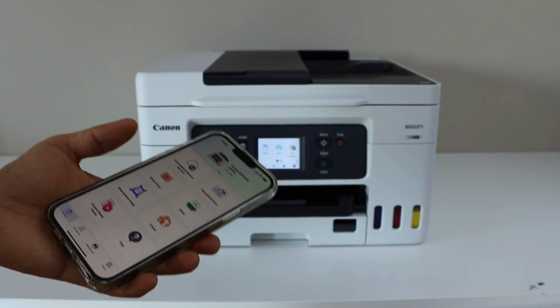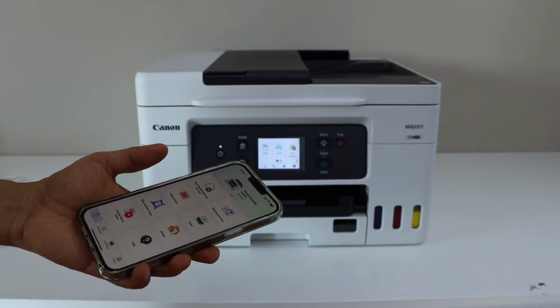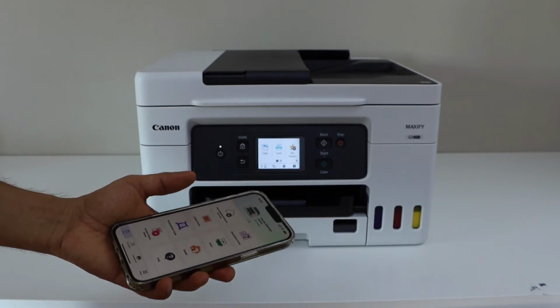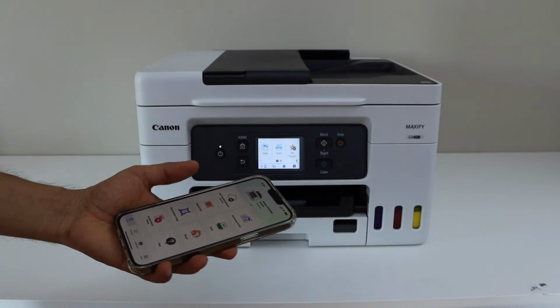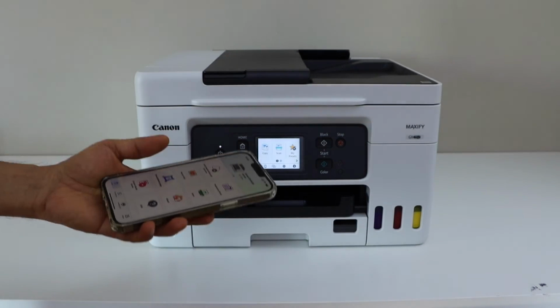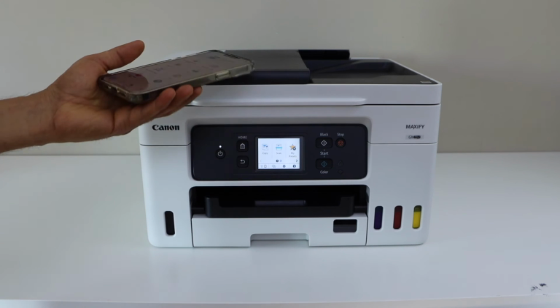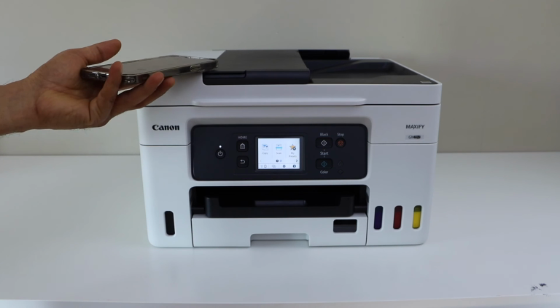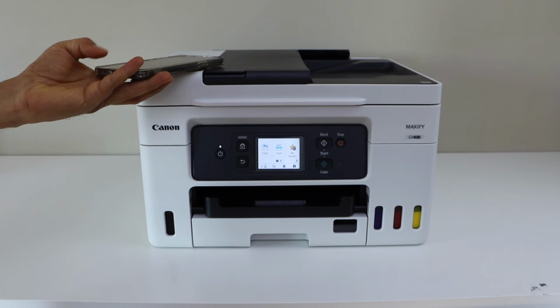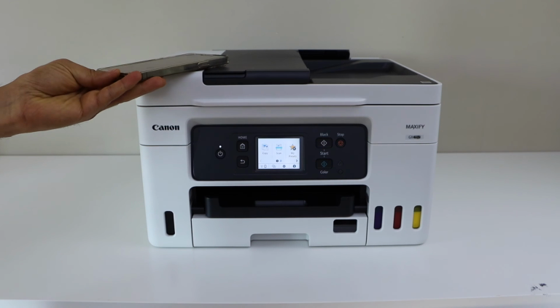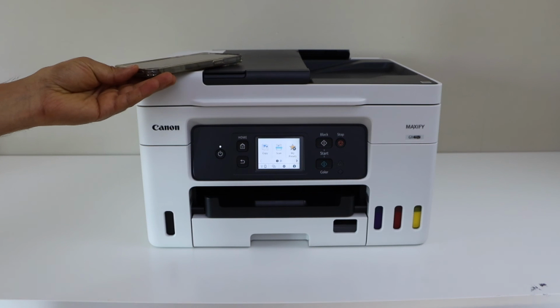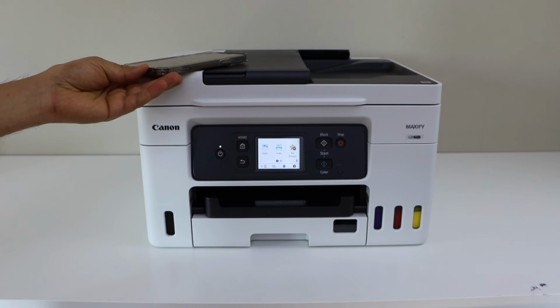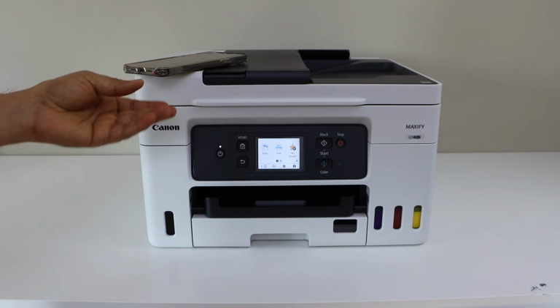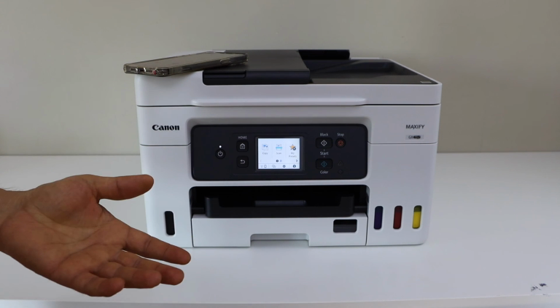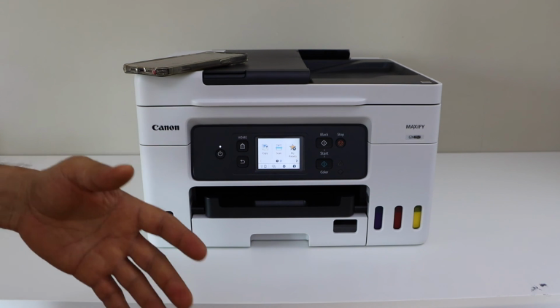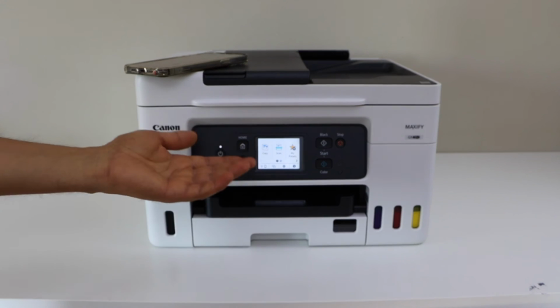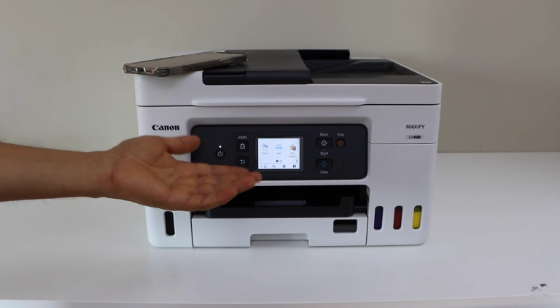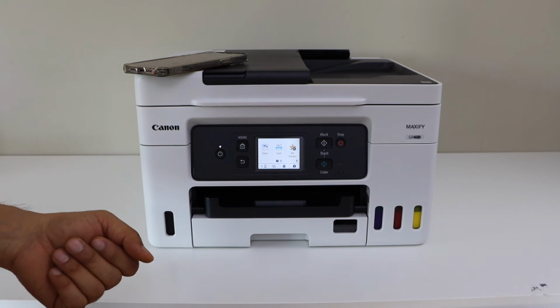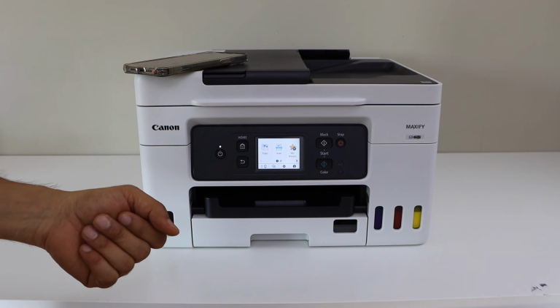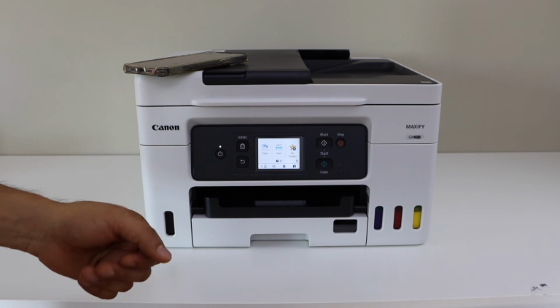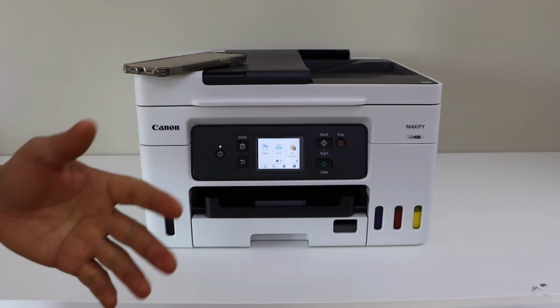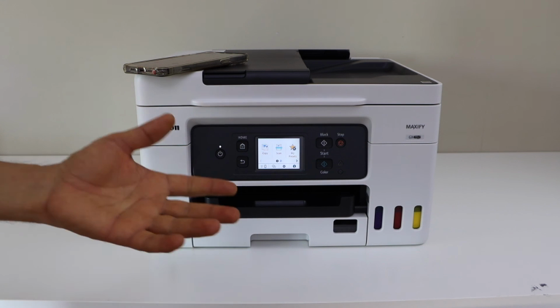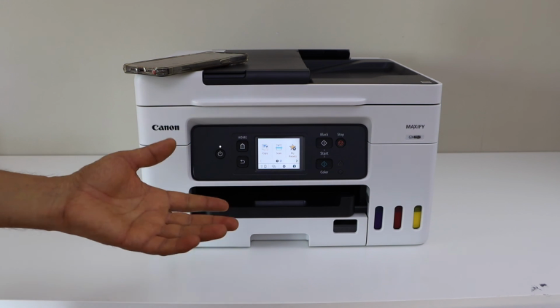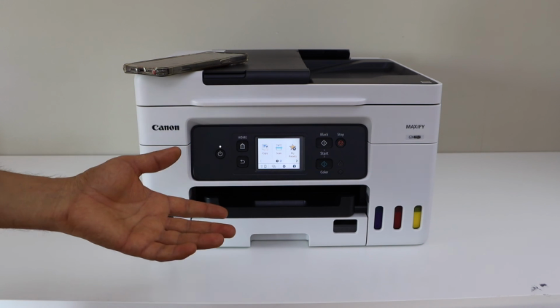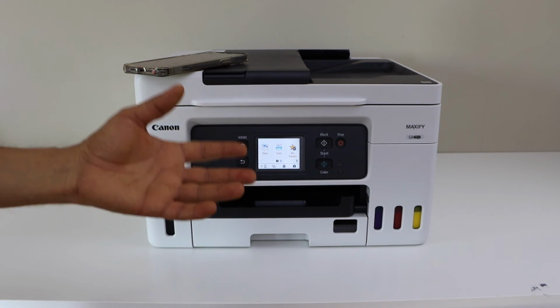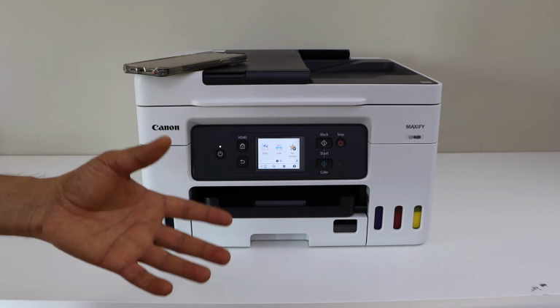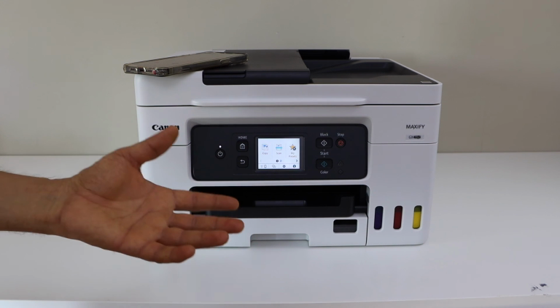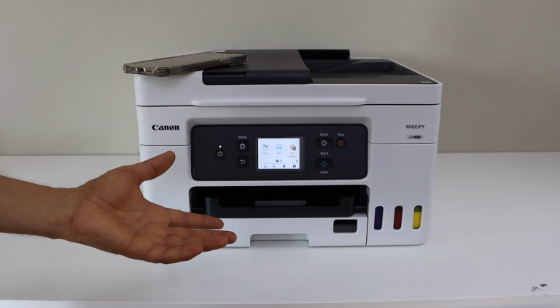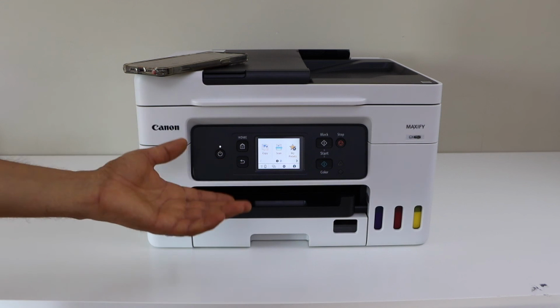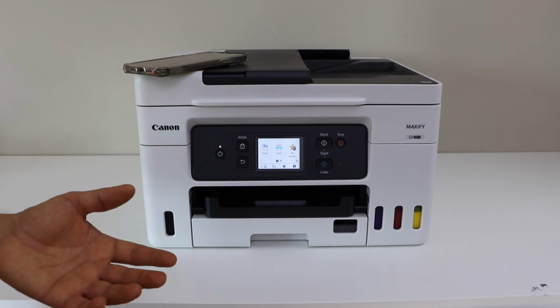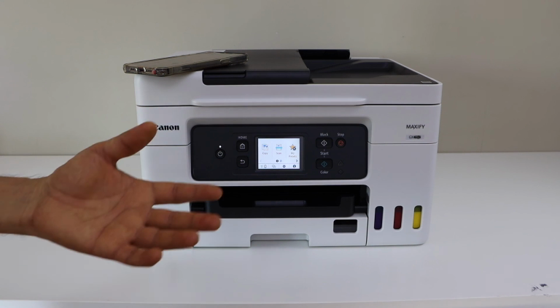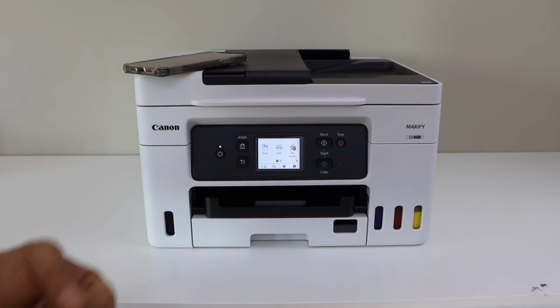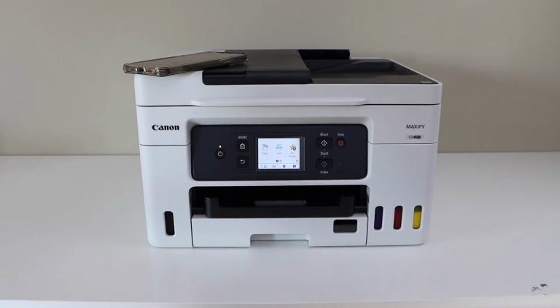That's the setup with your home or office Wi-Fi network. If you don't have a home or office Wi-Fi network, you can use the inbuilt Wi-Fi of the printer. For that, you can watch my video on the wireless direct setup of this printer. Thanks for watching.